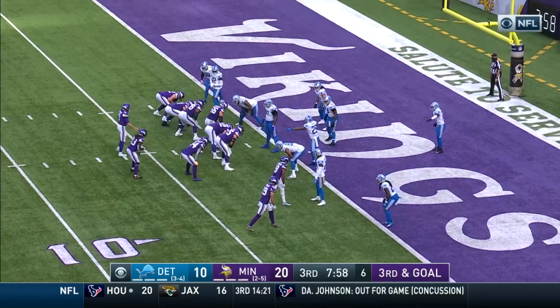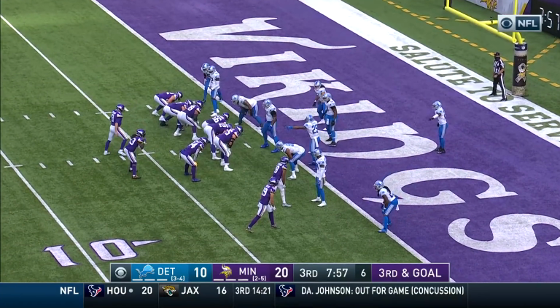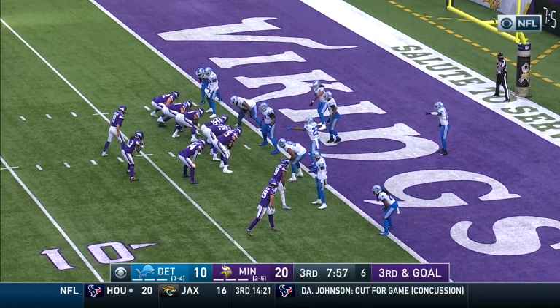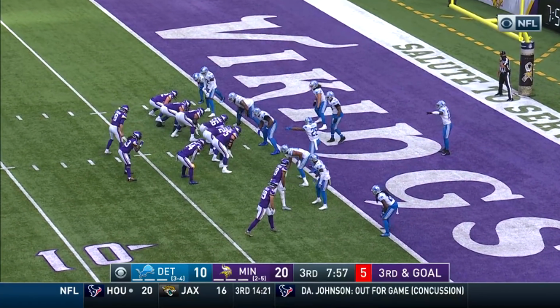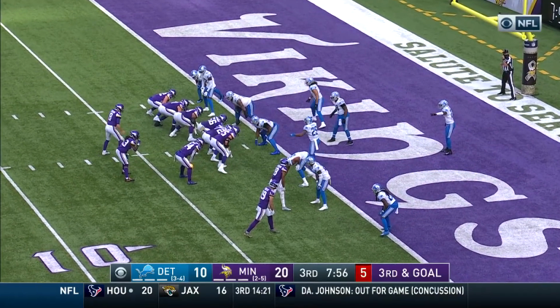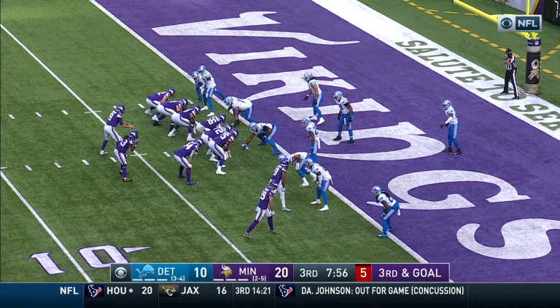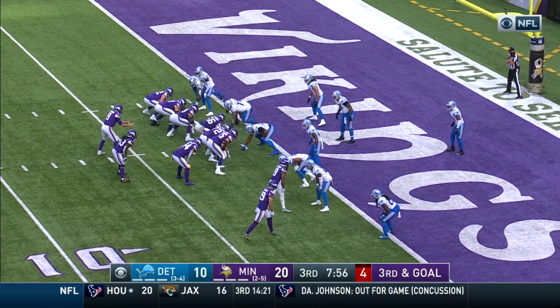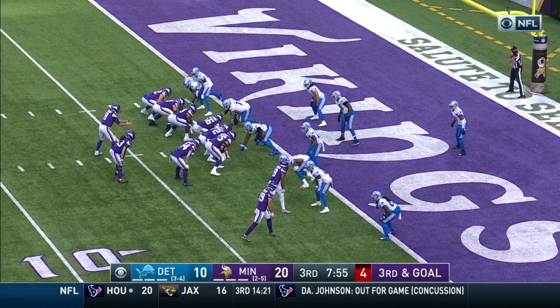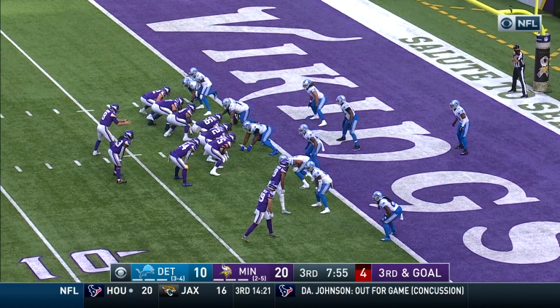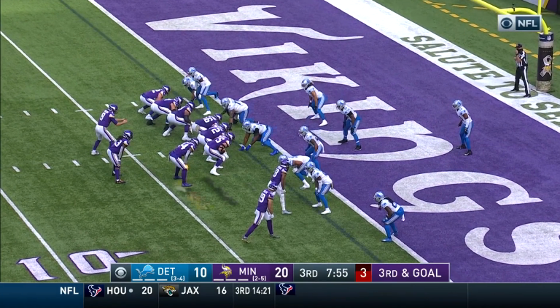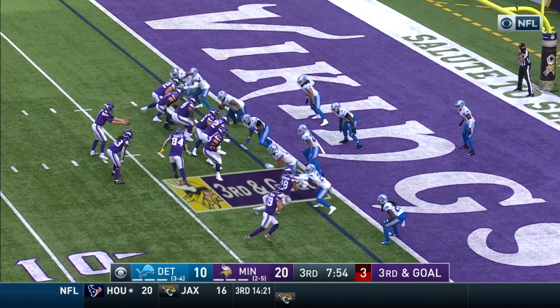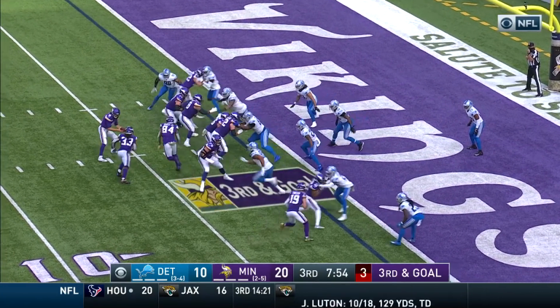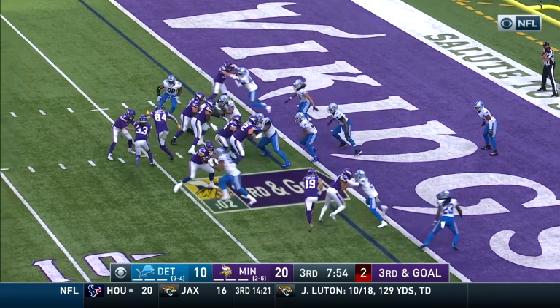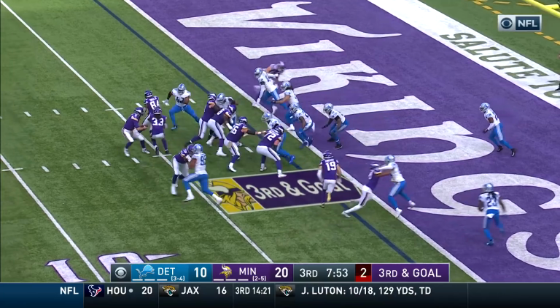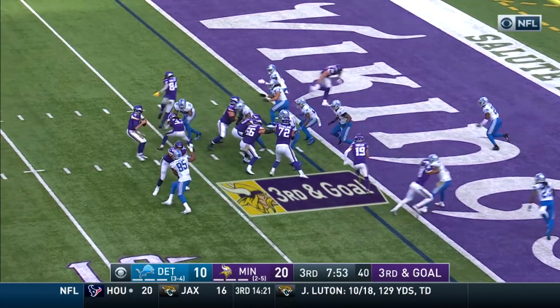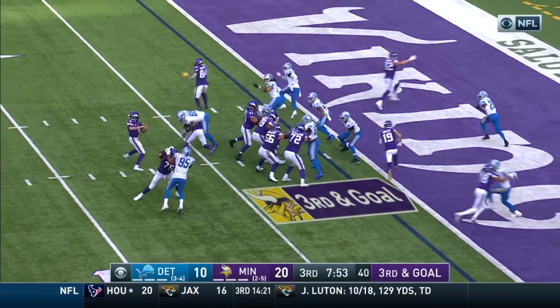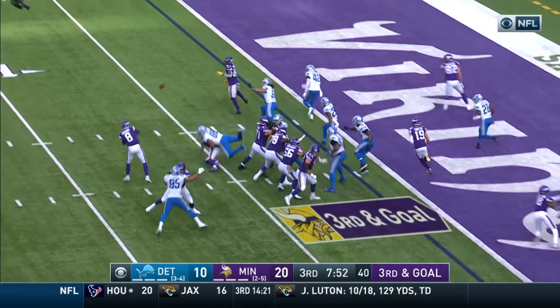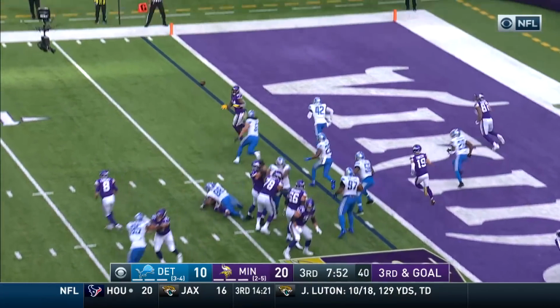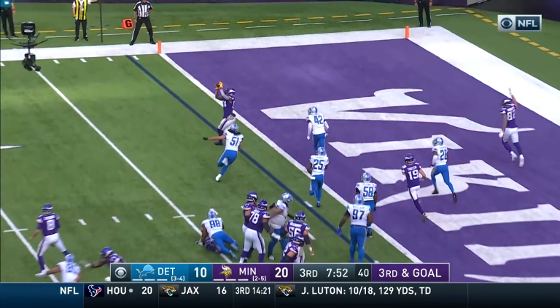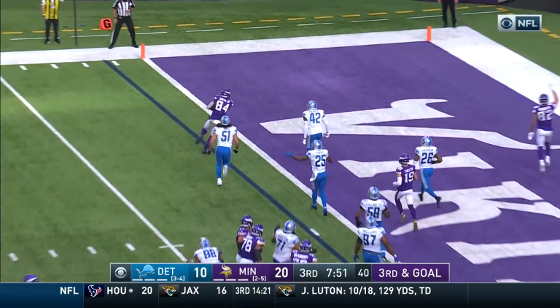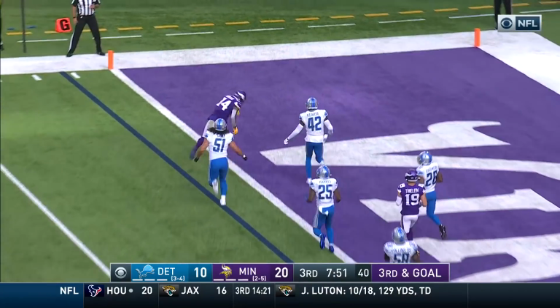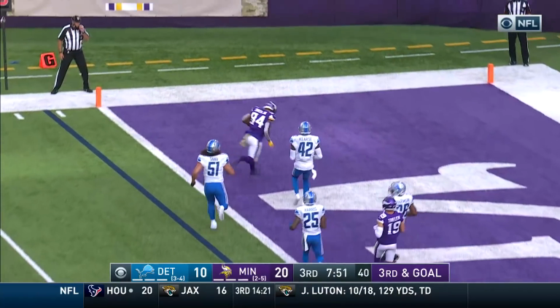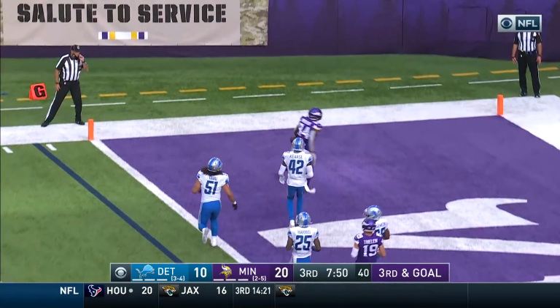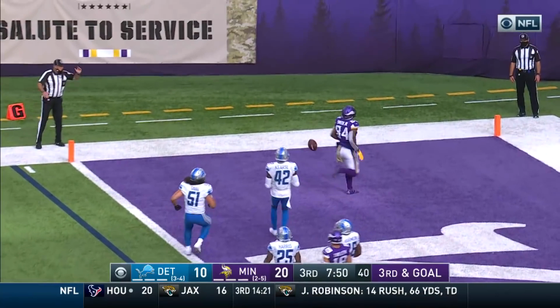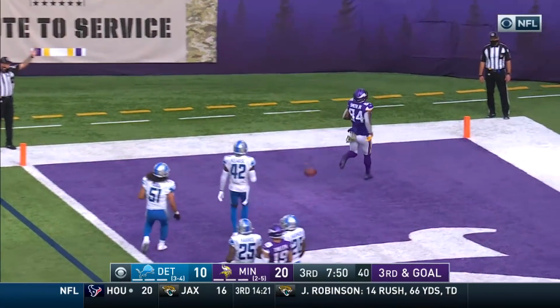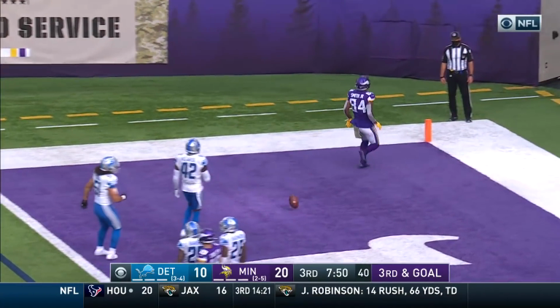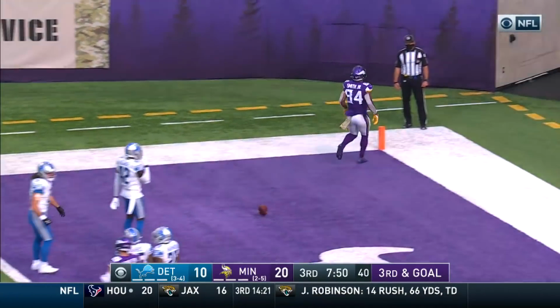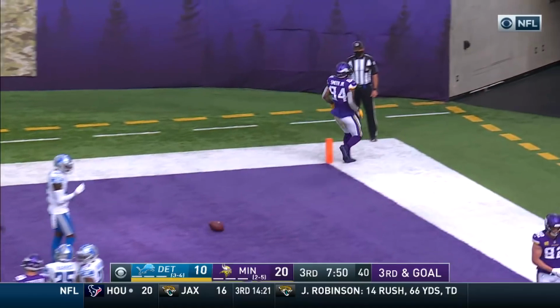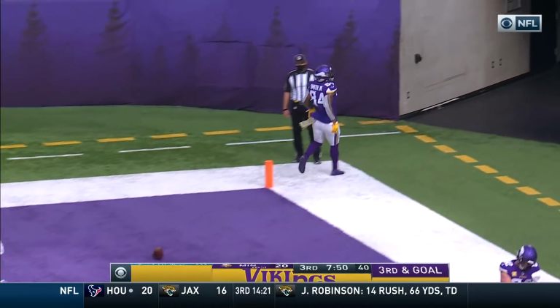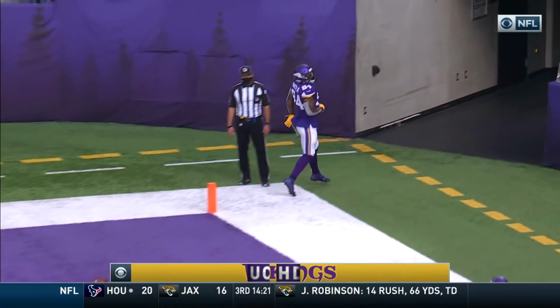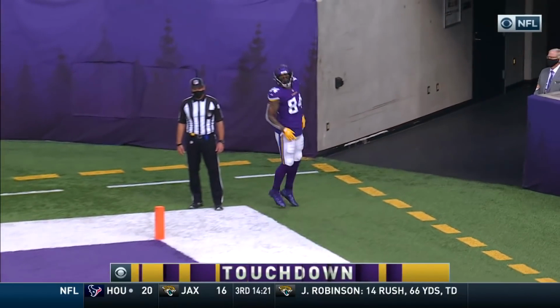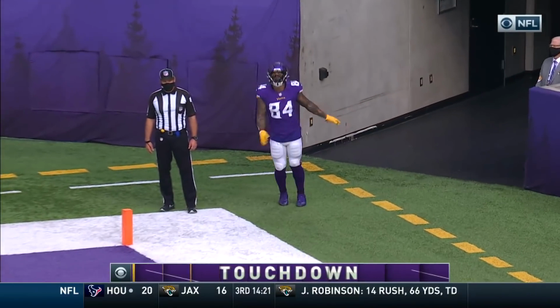You bring in some different personnel, brought a couple of wide receivers in now. Third and goal at the one — Cook, fake, up to Smith. The second touchdown reception of the day. One yard.